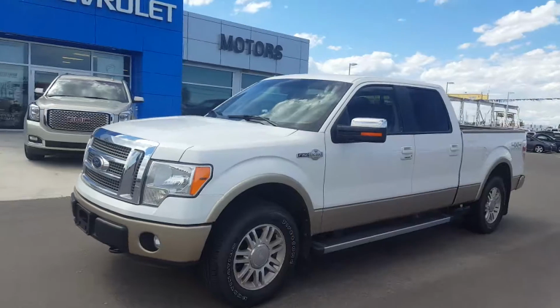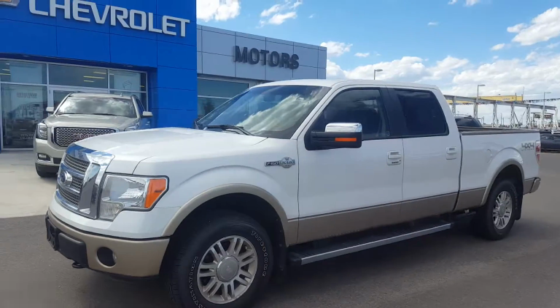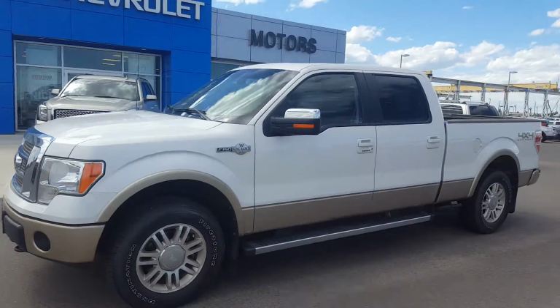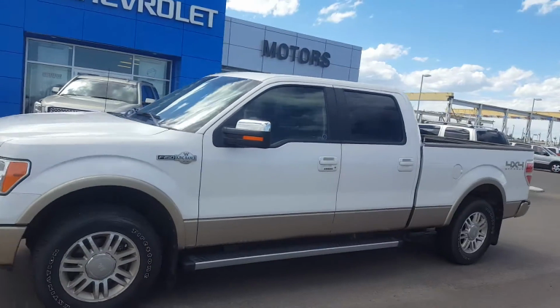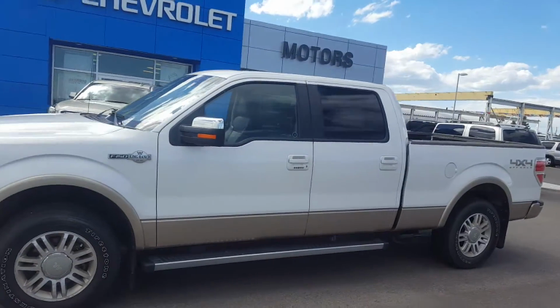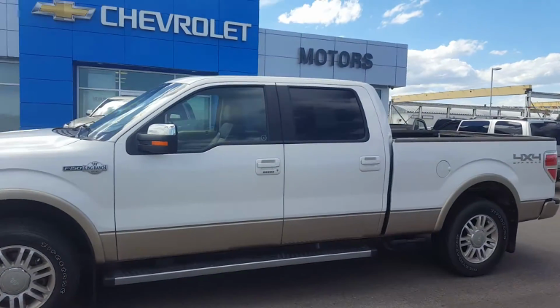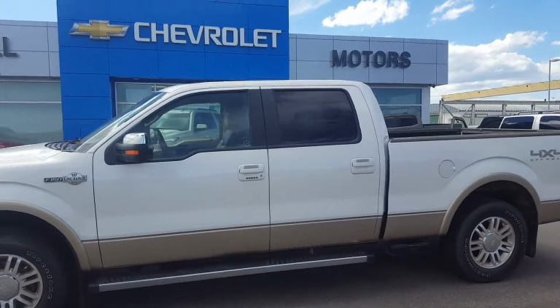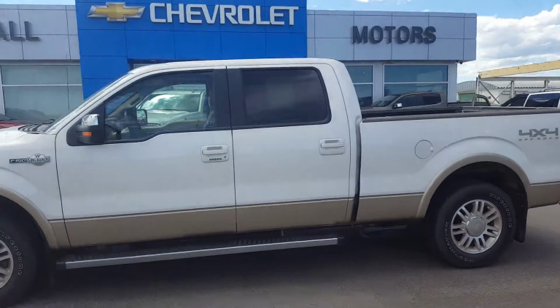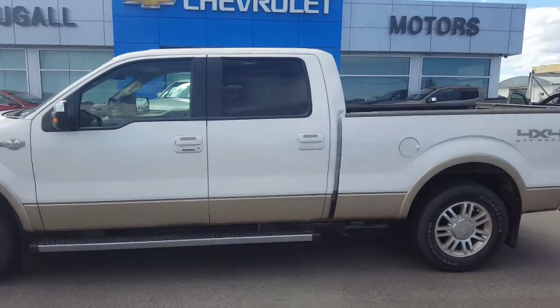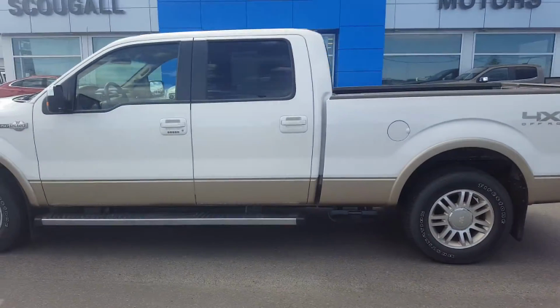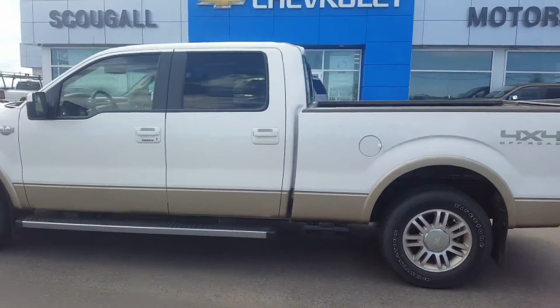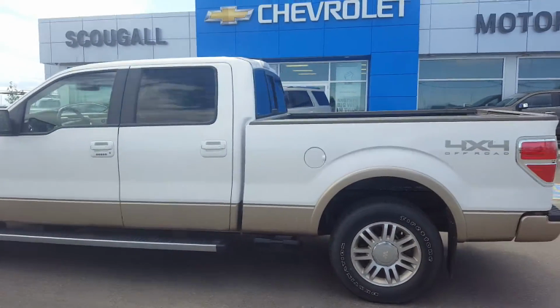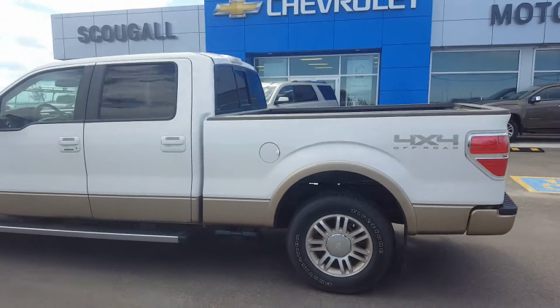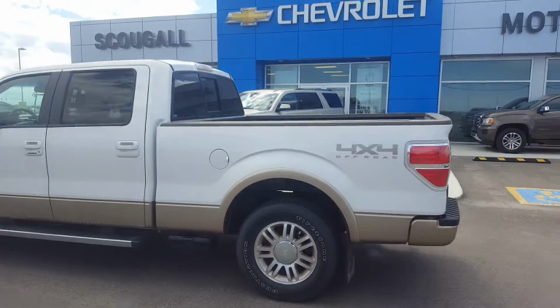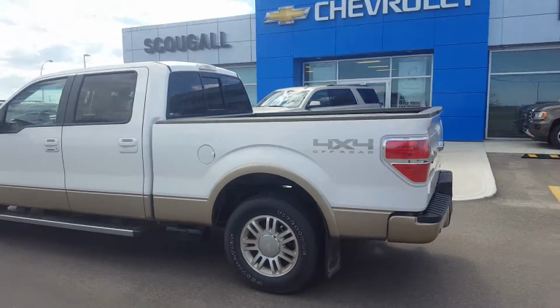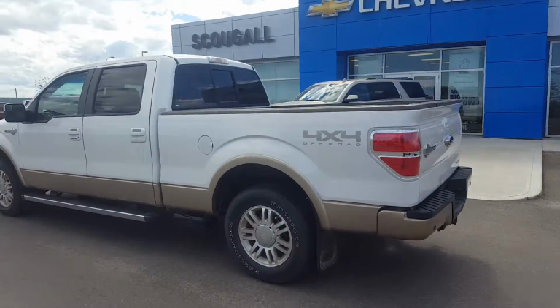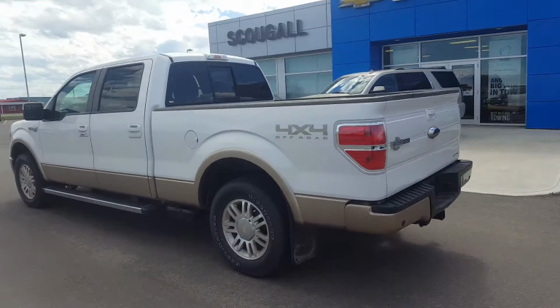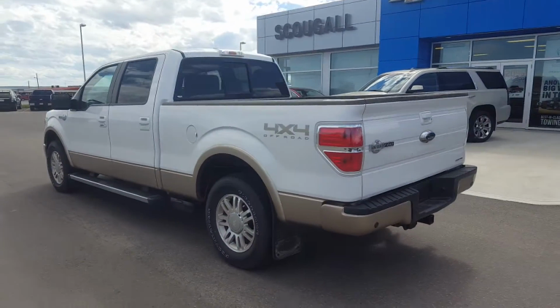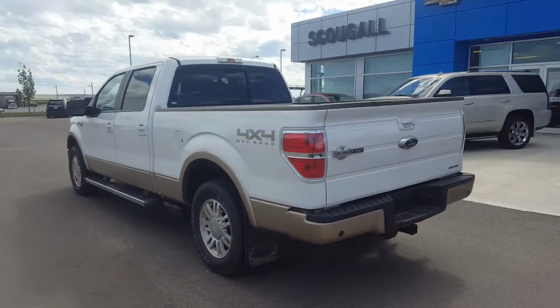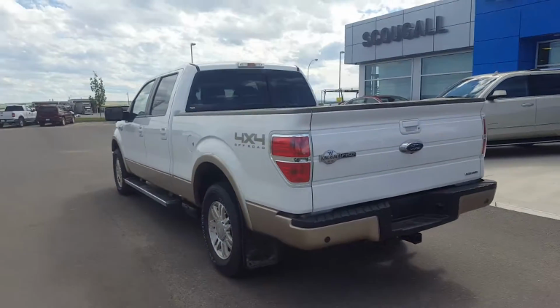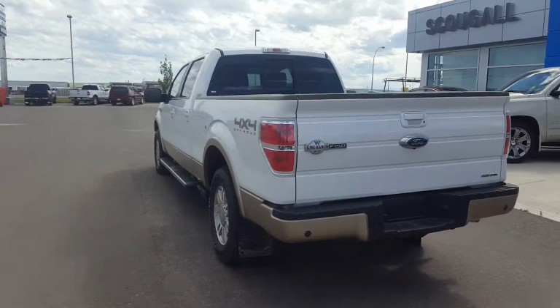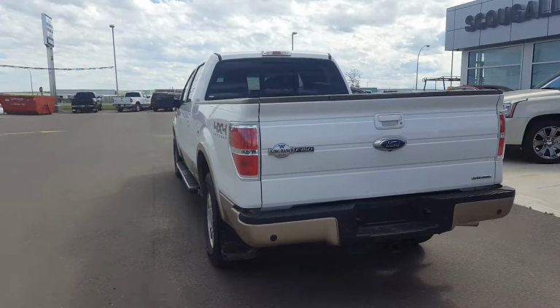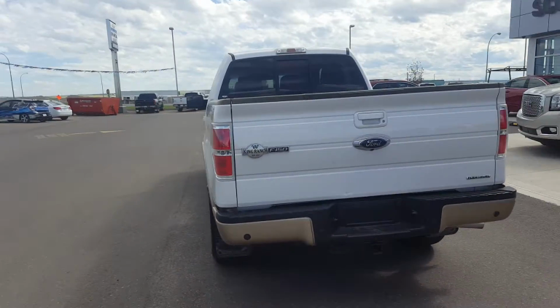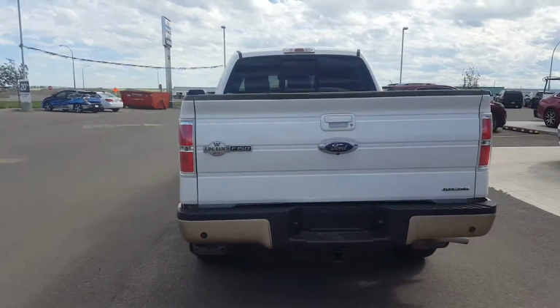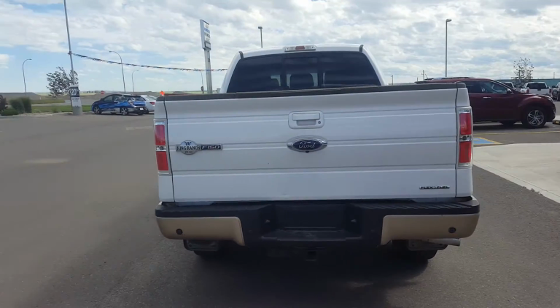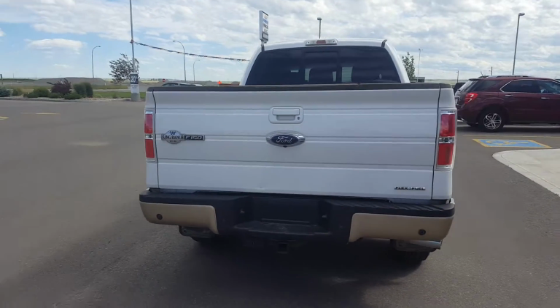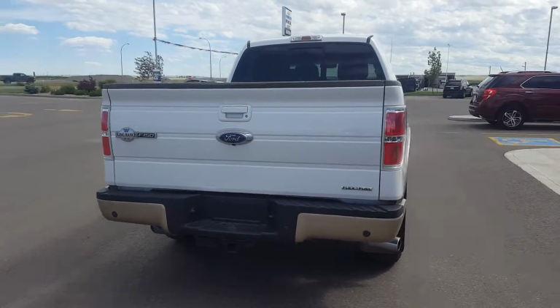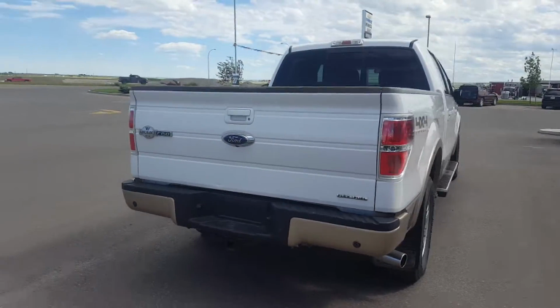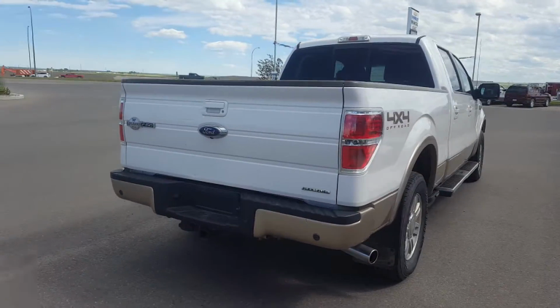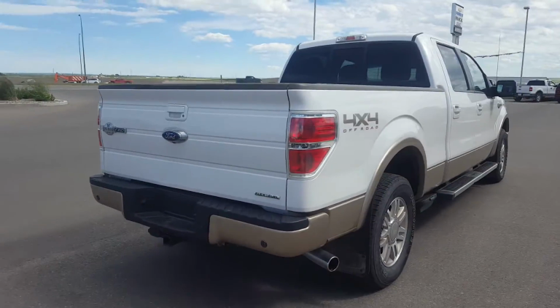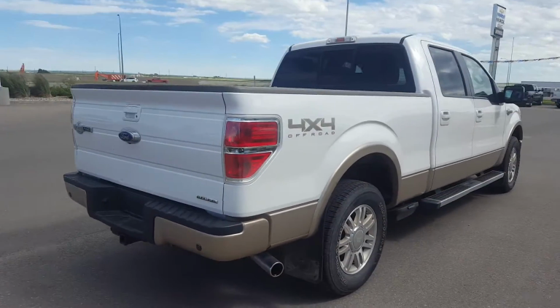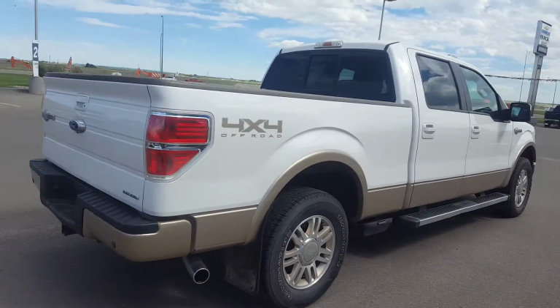Good afternoon from Scoogle Motors in Fort McLeod. Stock number 169896. This is a 2012 Ford F-150 4x4 crew cab short box — the King Ranch edition.